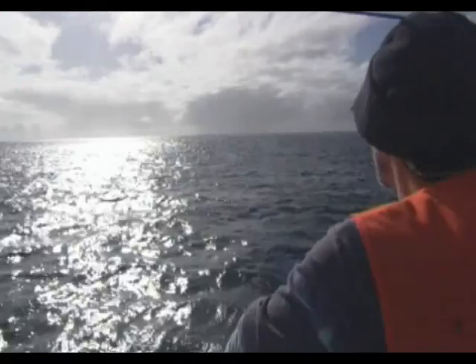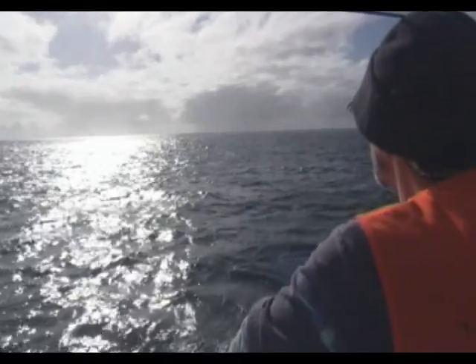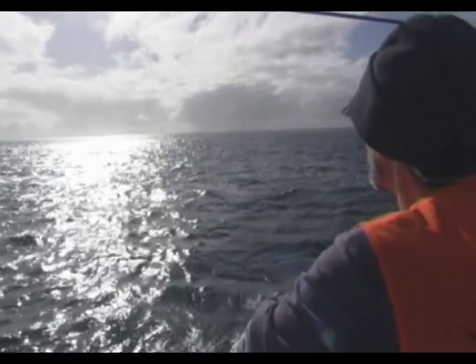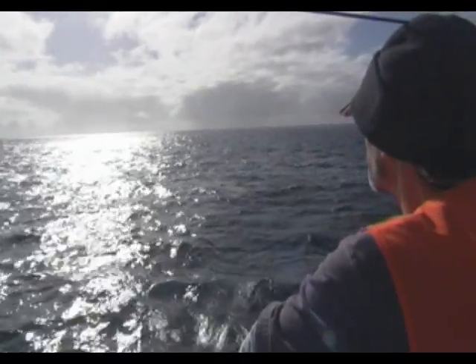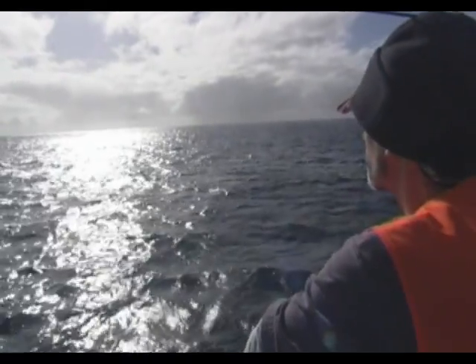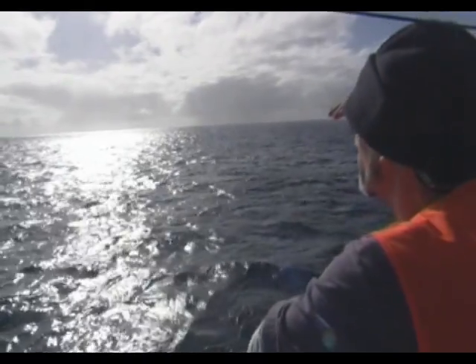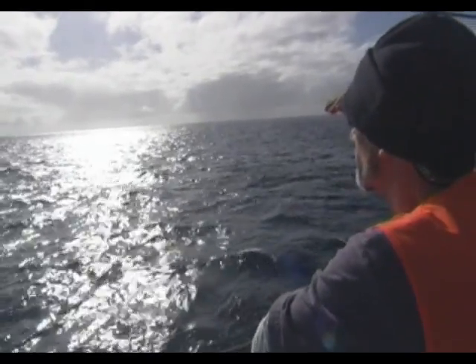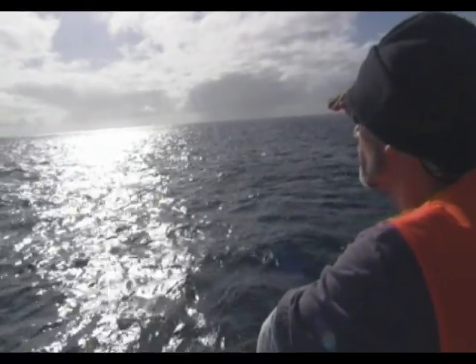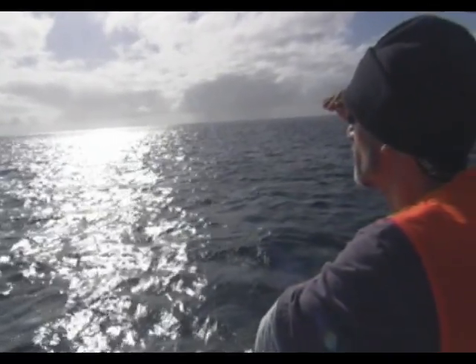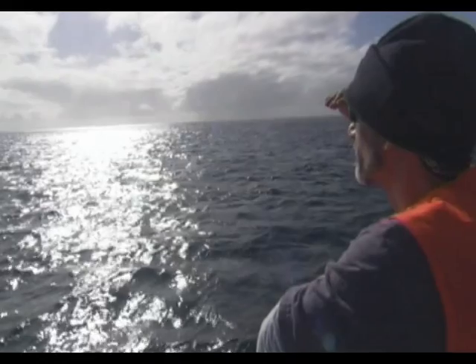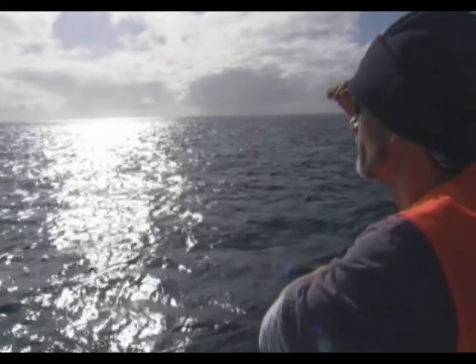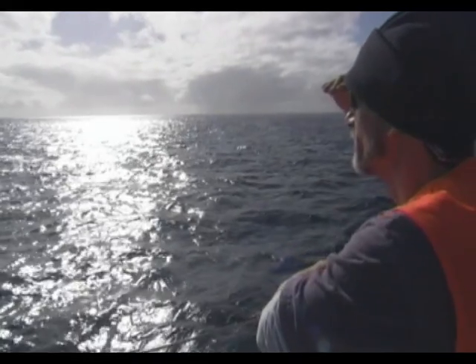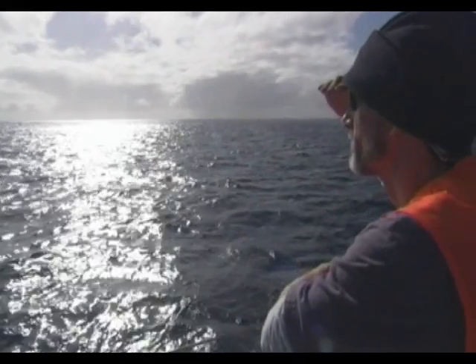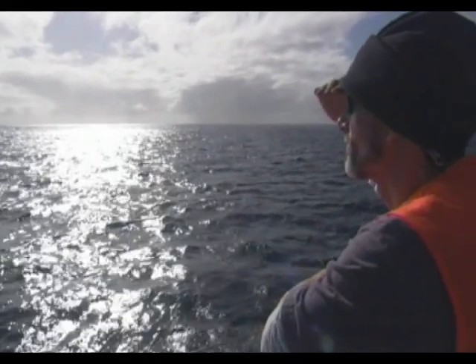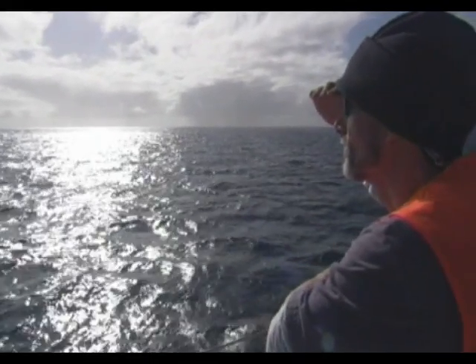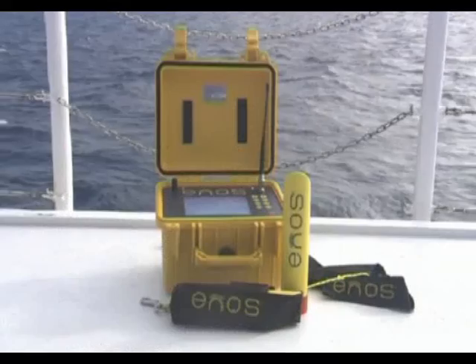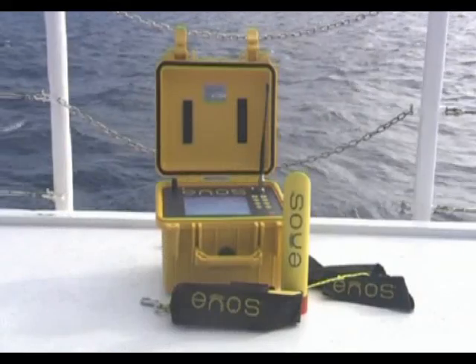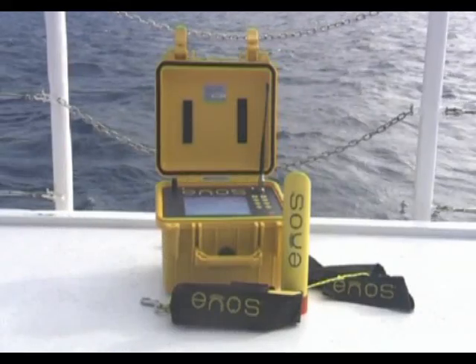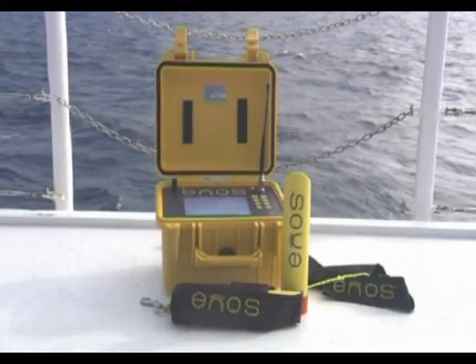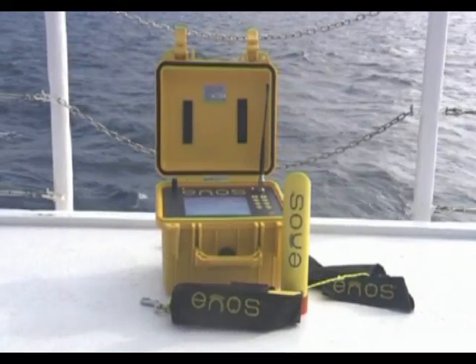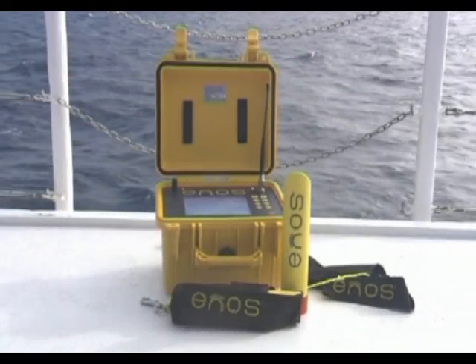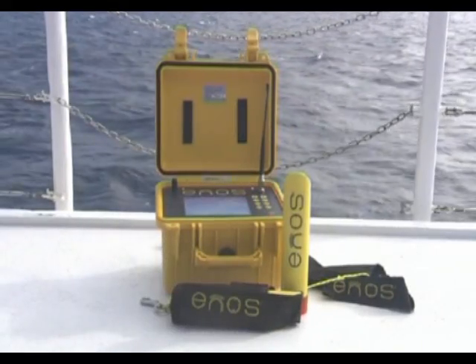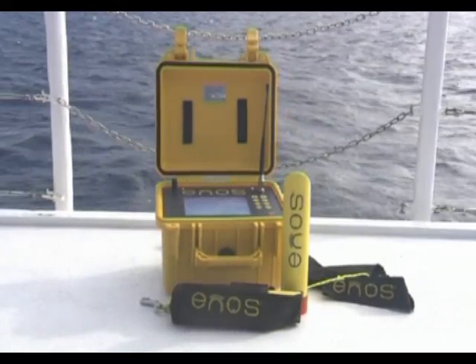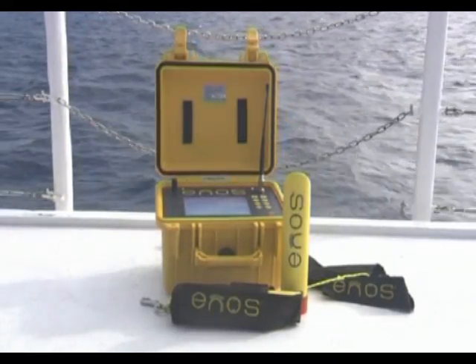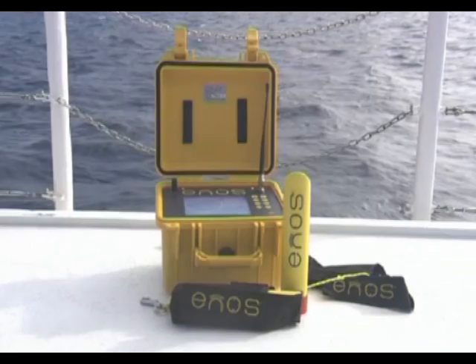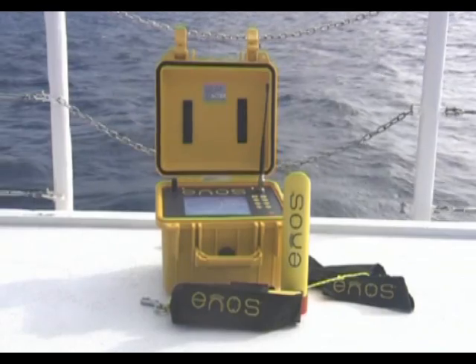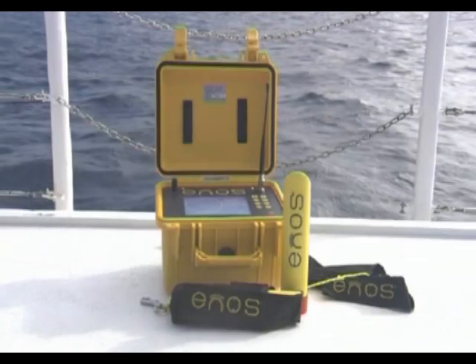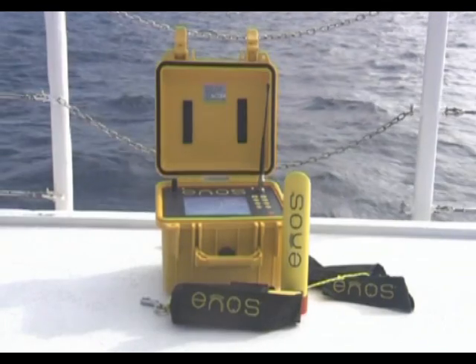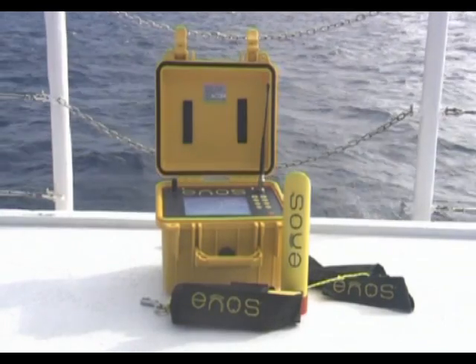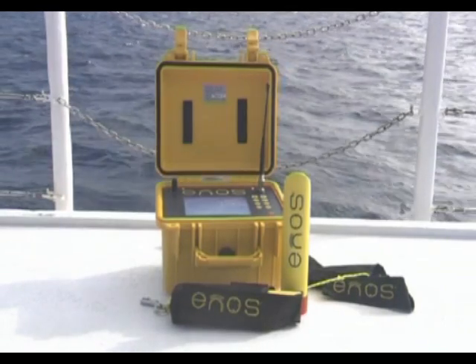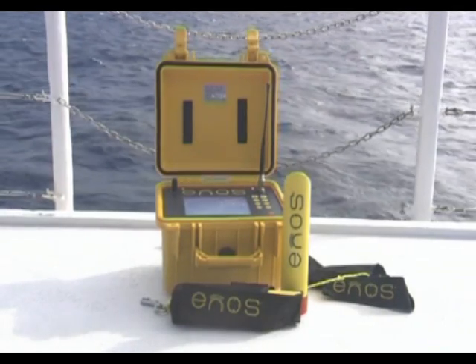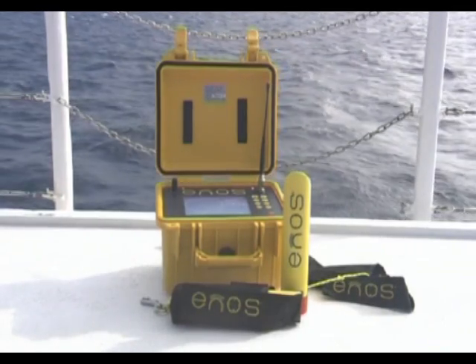For dive crews, scanning the water for surfacing divers is often the most stressful part of the job. The Electronic Rescue and Locating System is the long-awaited answer that the dive industry has been craving.